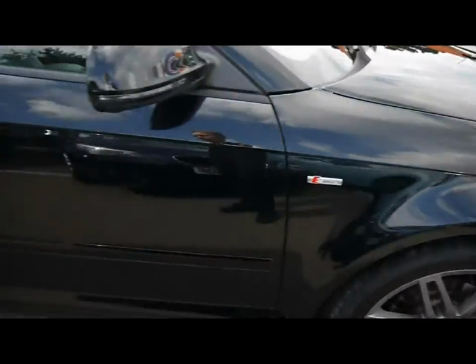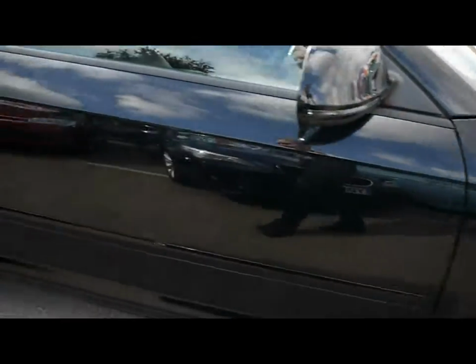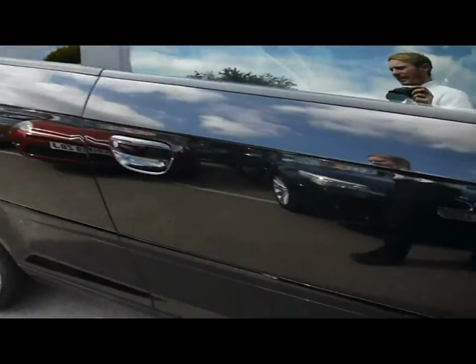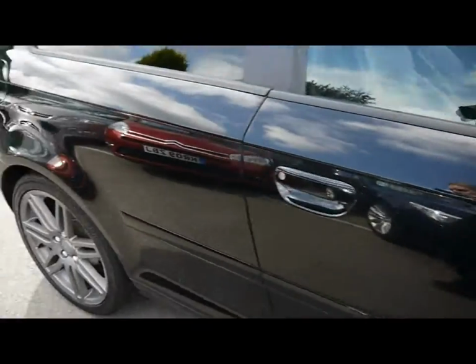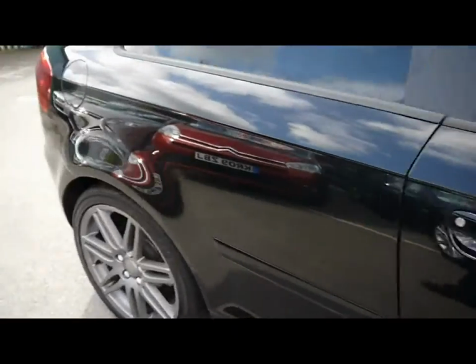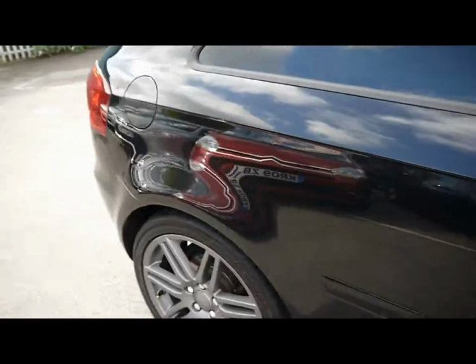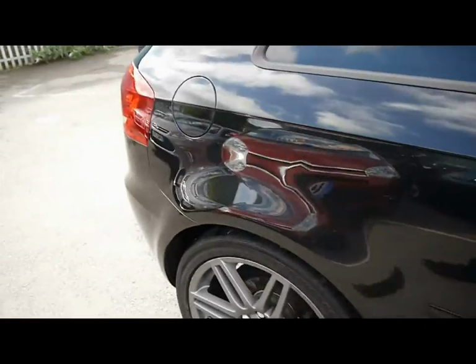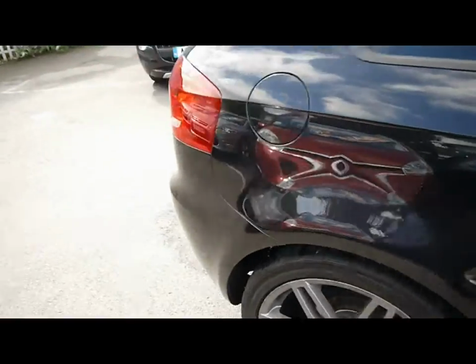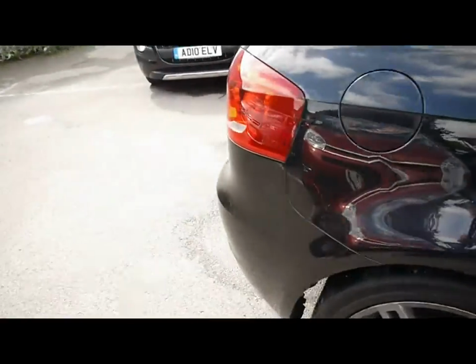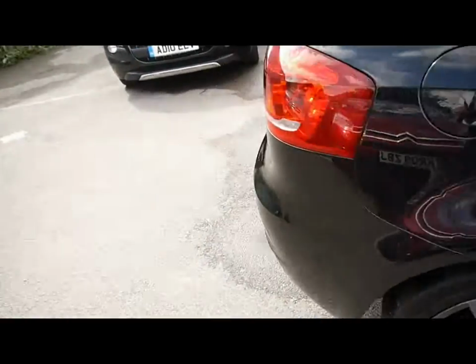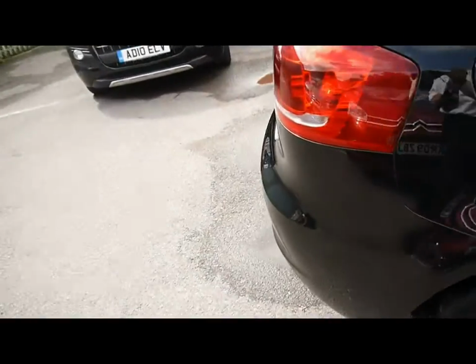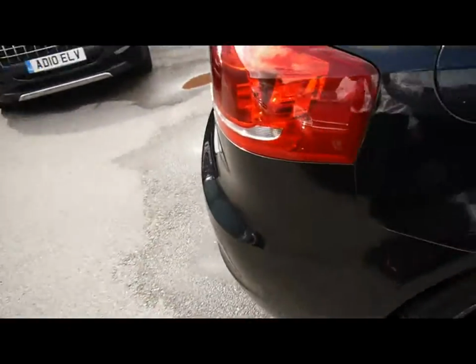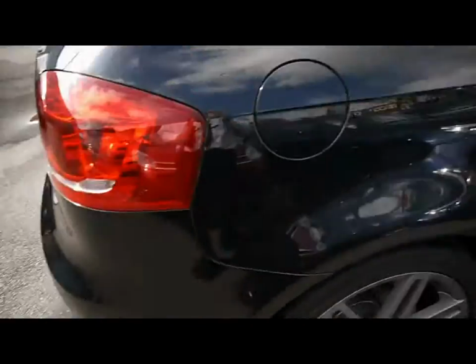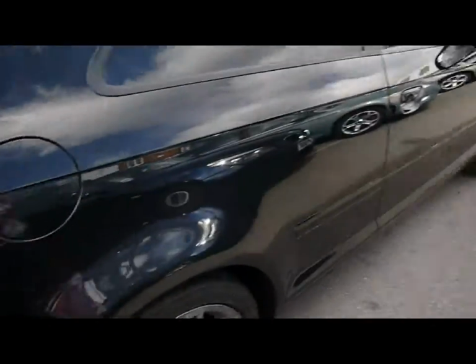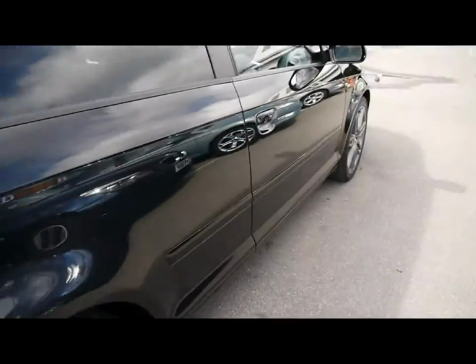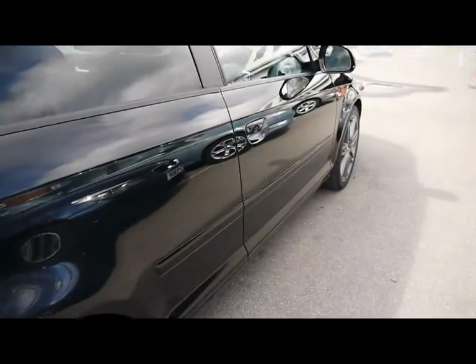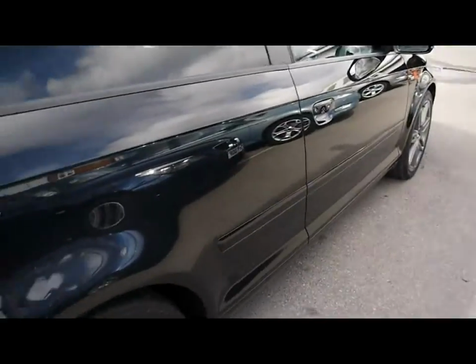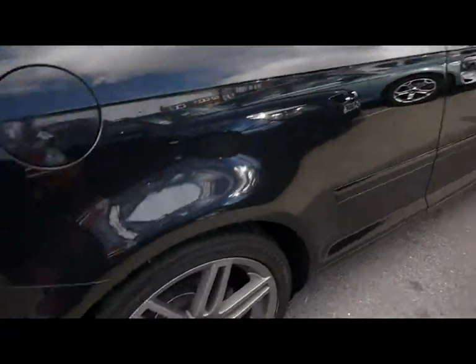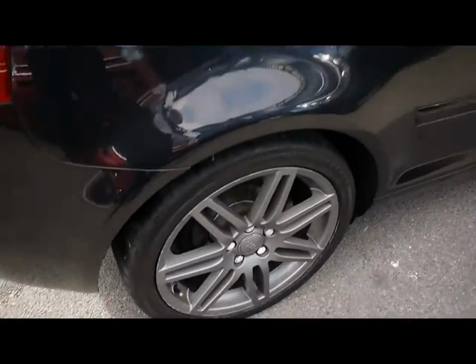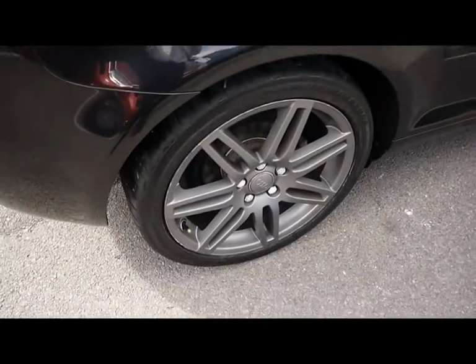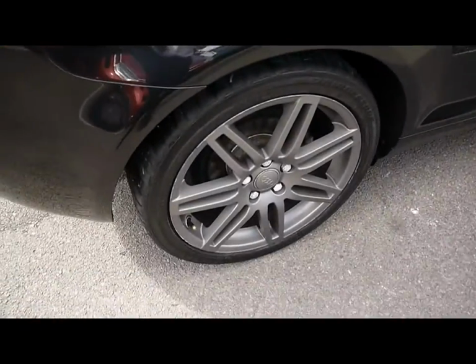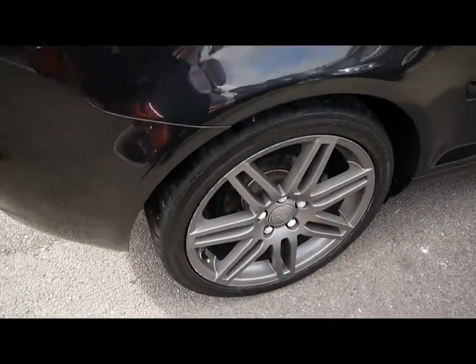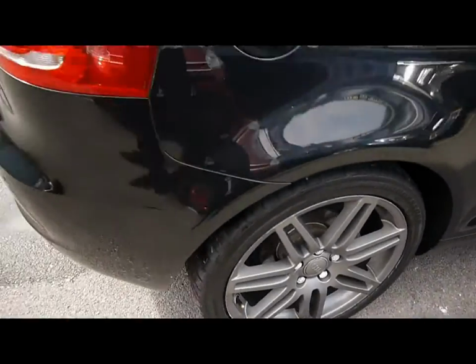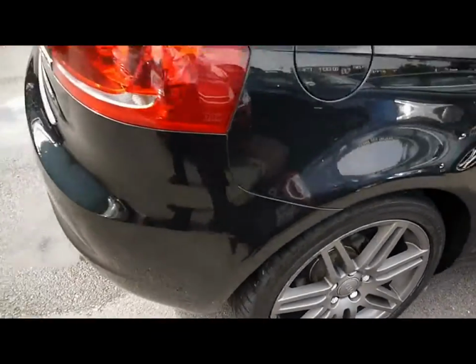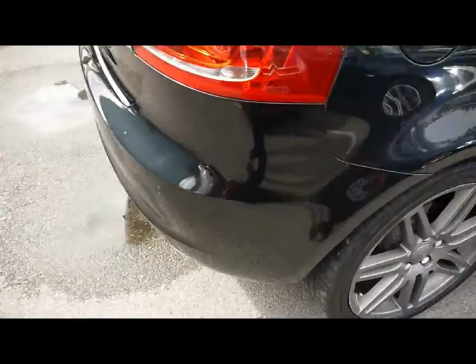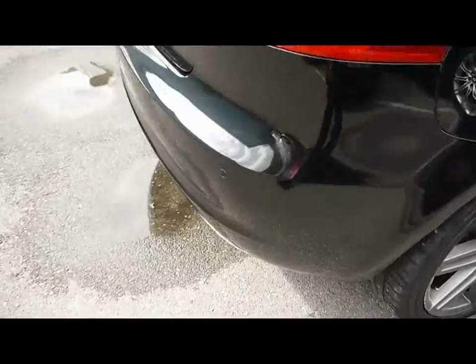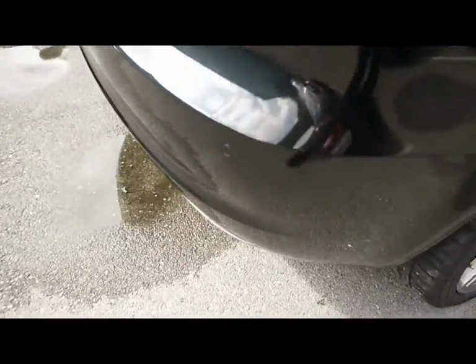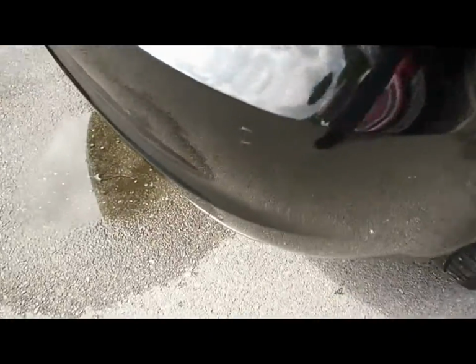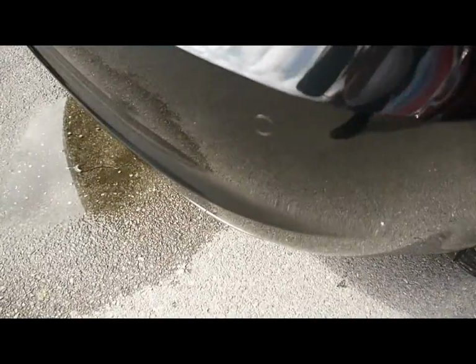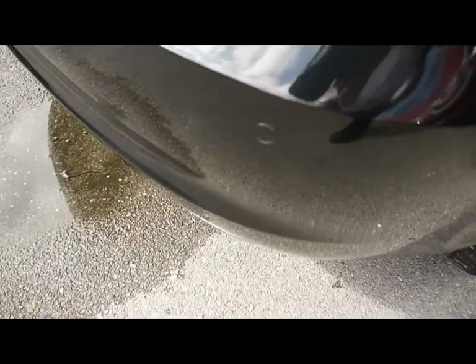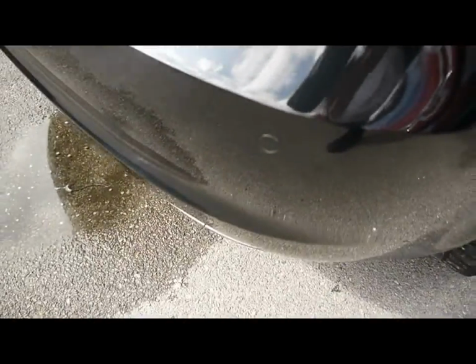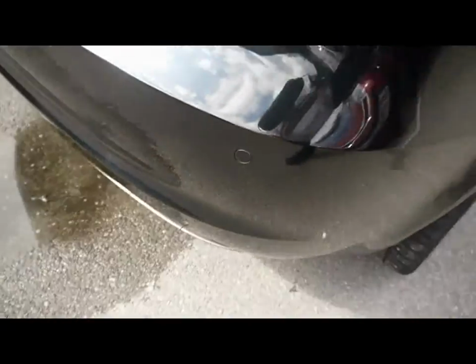Things like the 18-inch alloy wheels, lovely condition bodywork, and rear parking assist sensors.